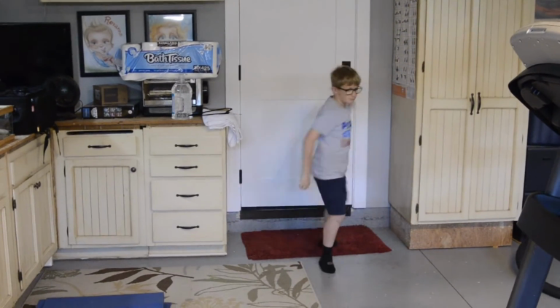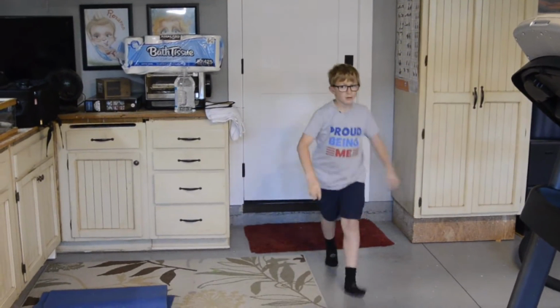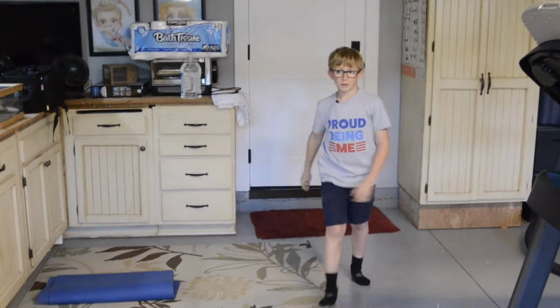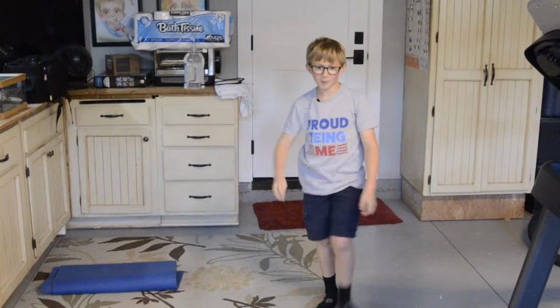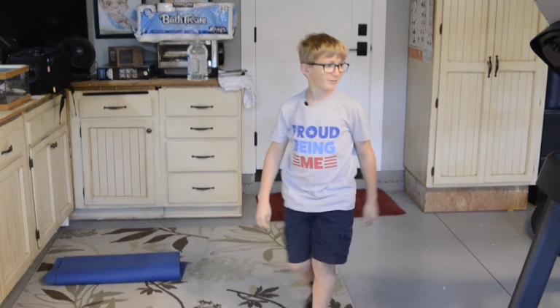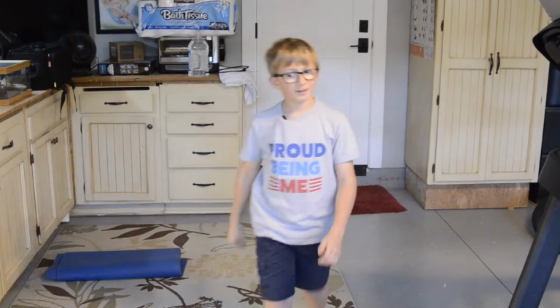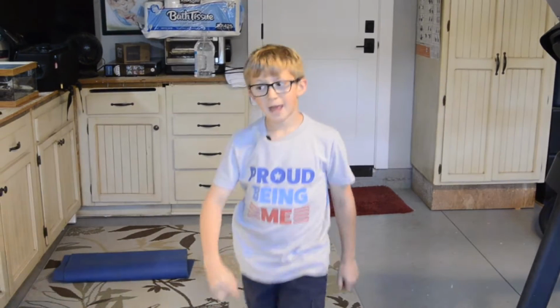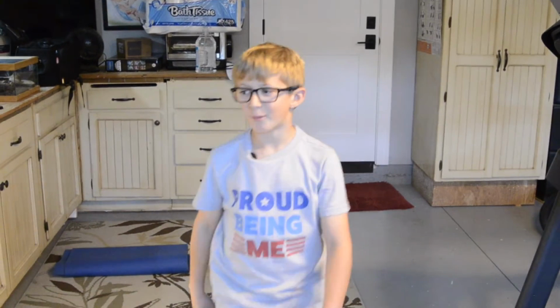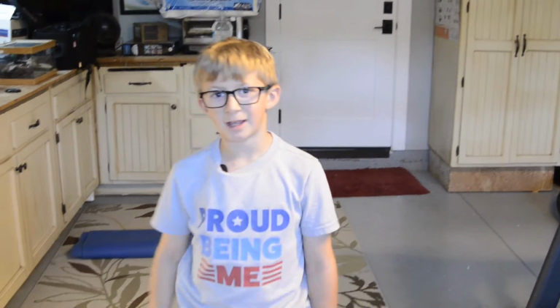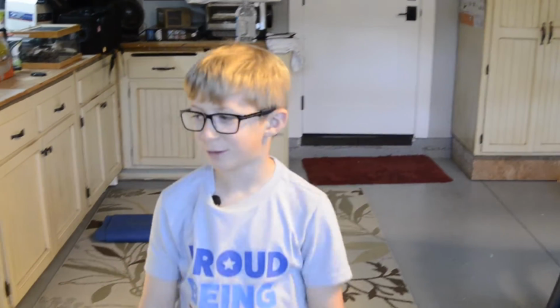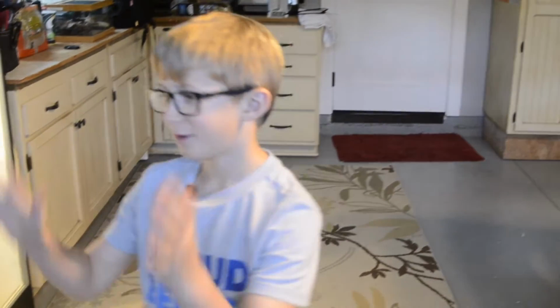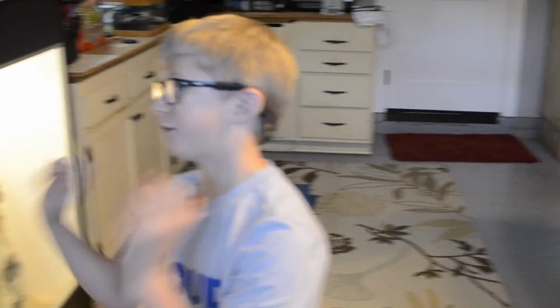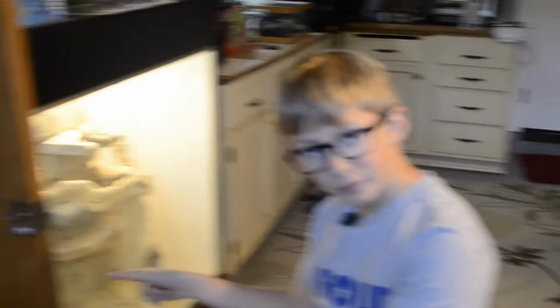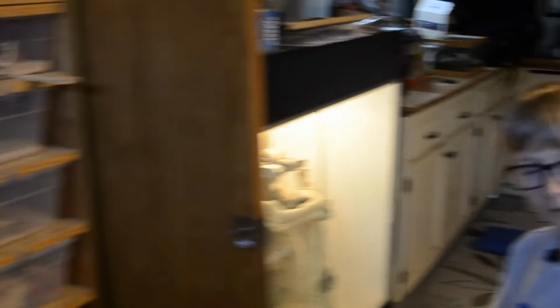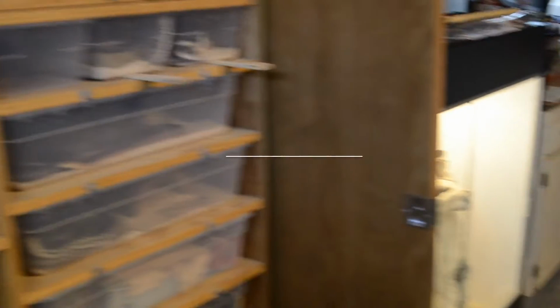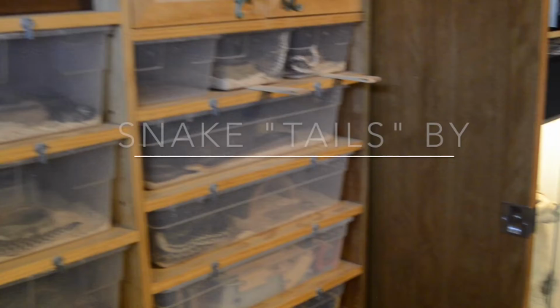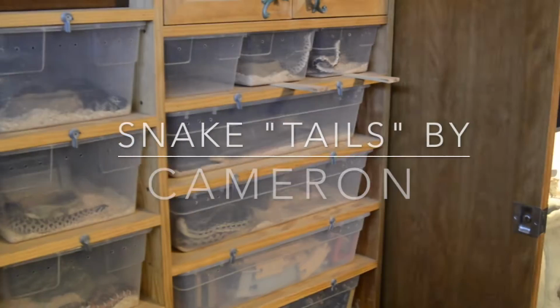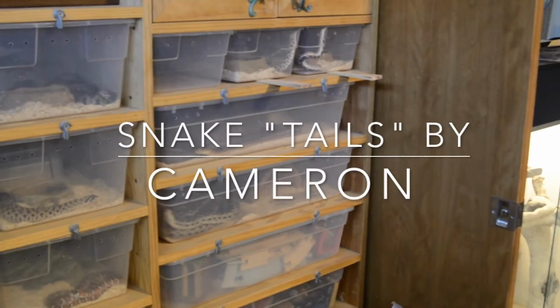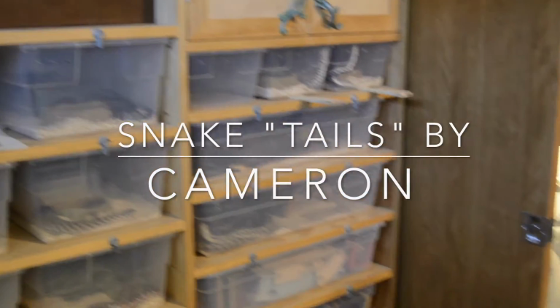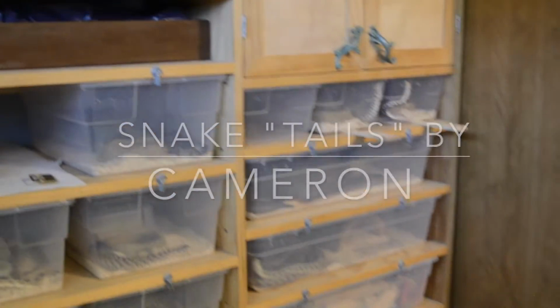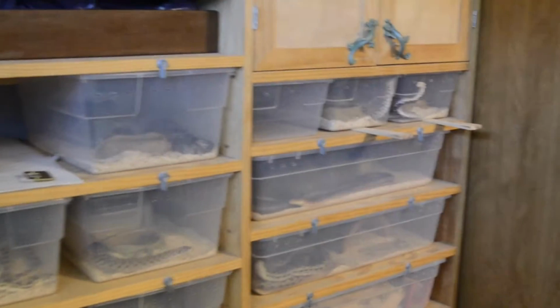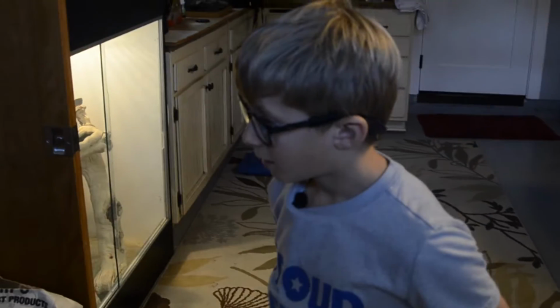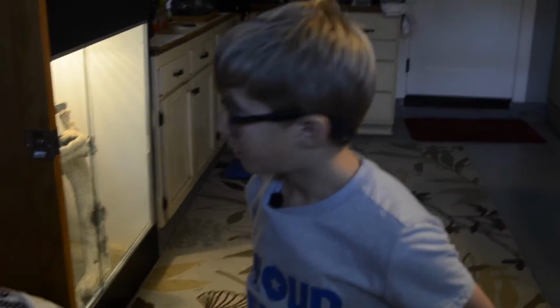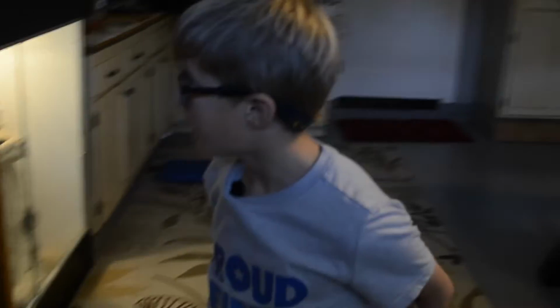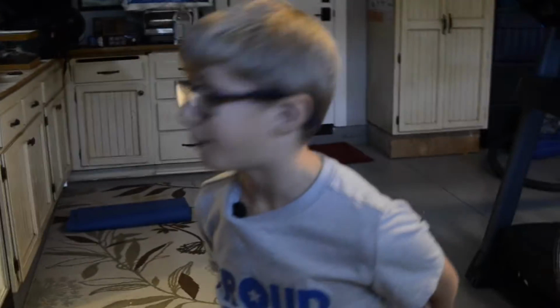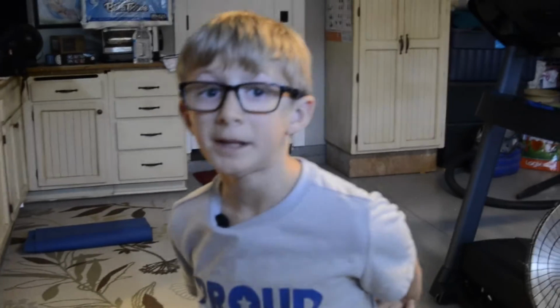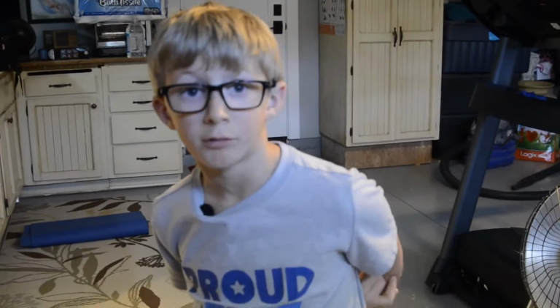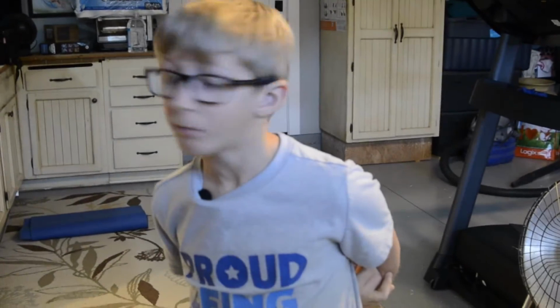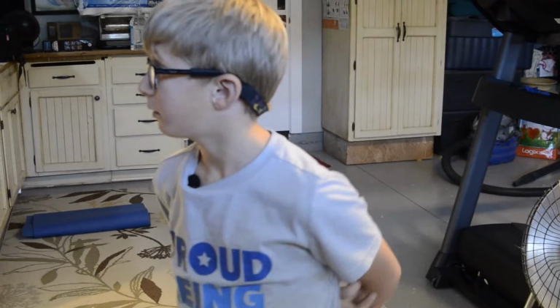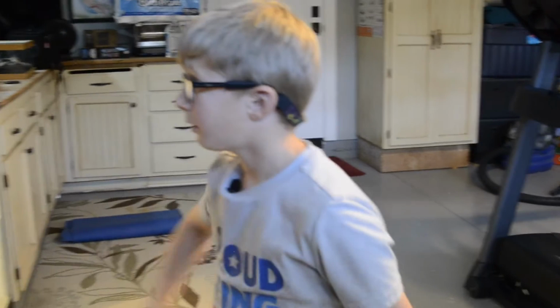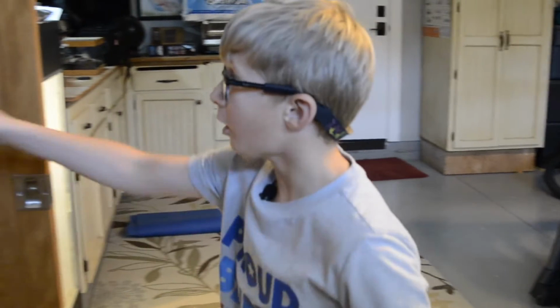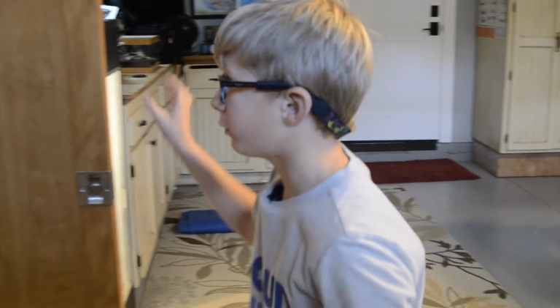Okay, so that hobby is snakes and lizards. Today I am going to be telling you about the Hognose.